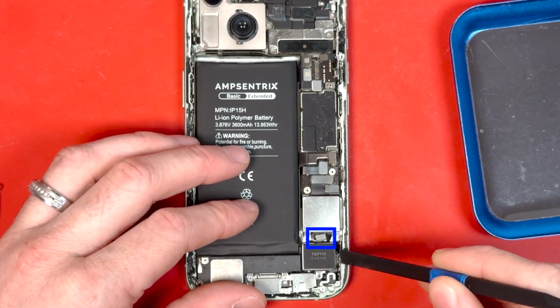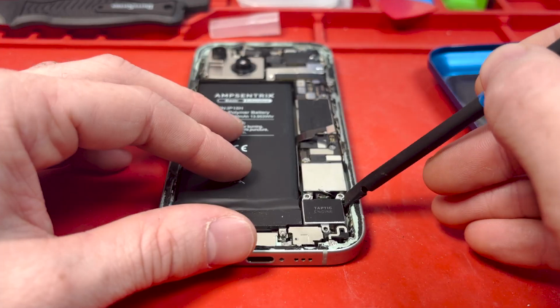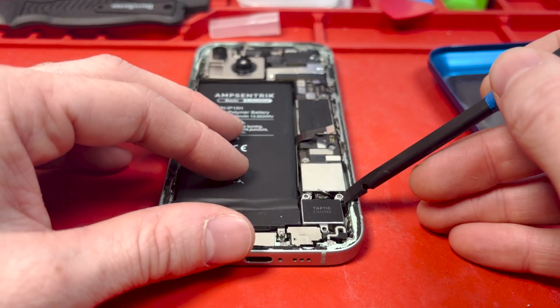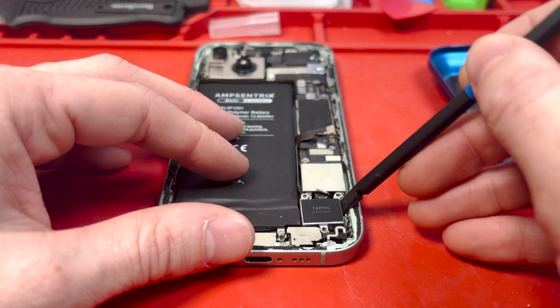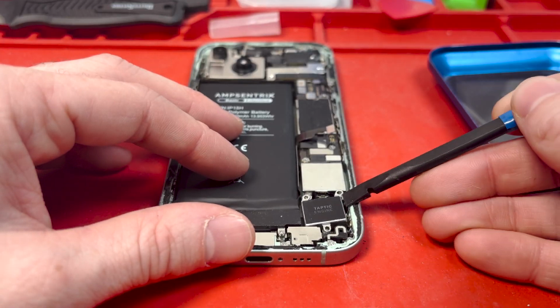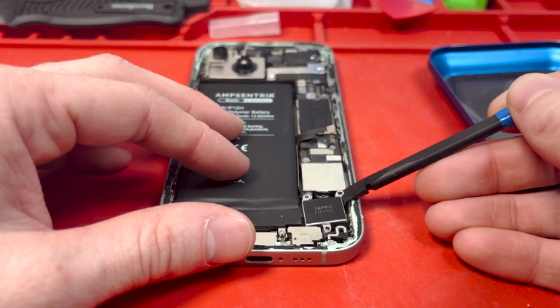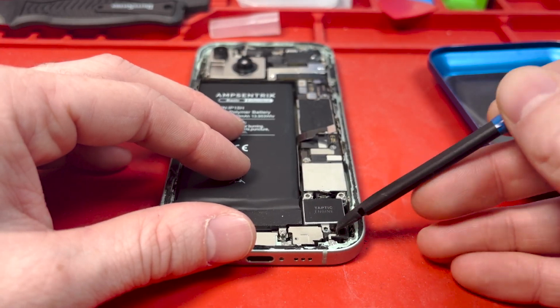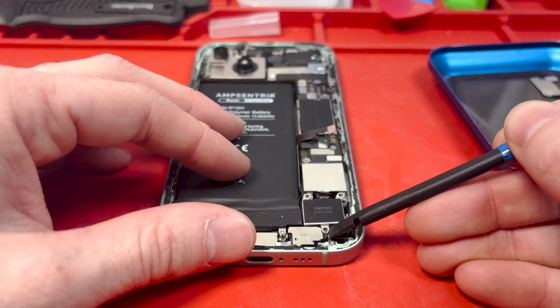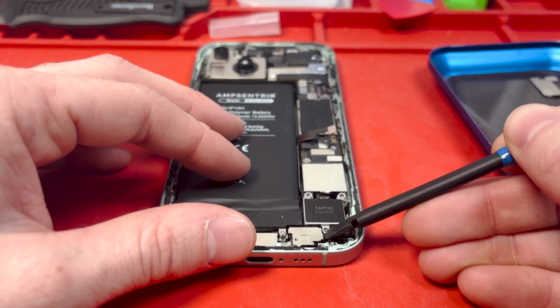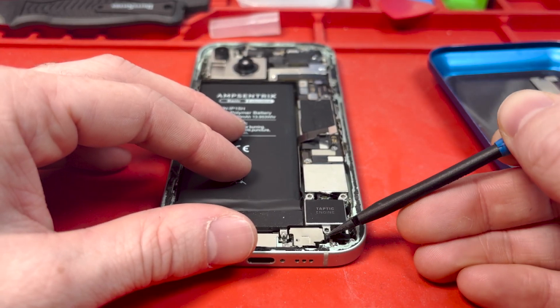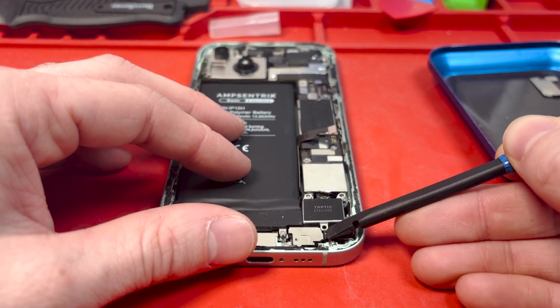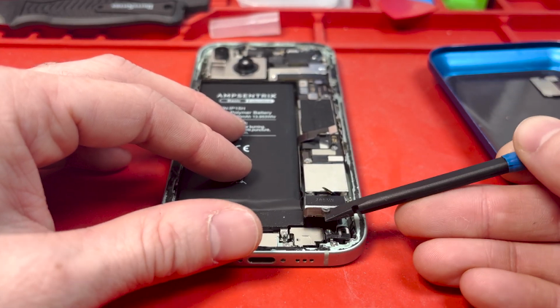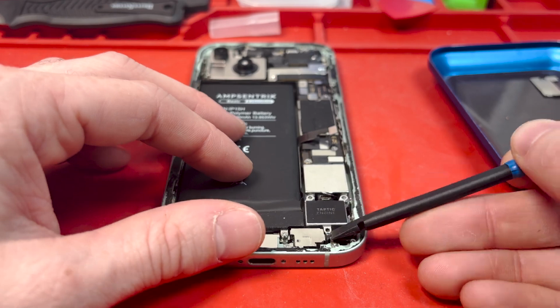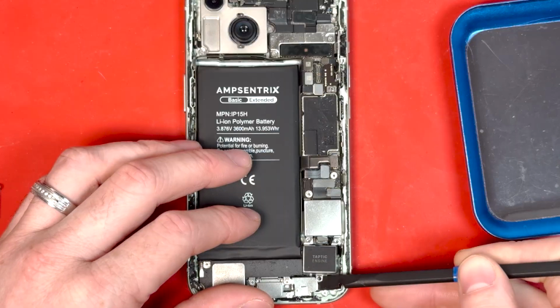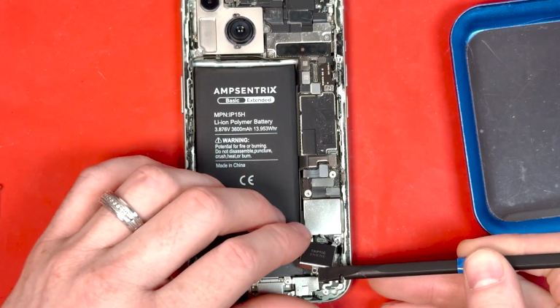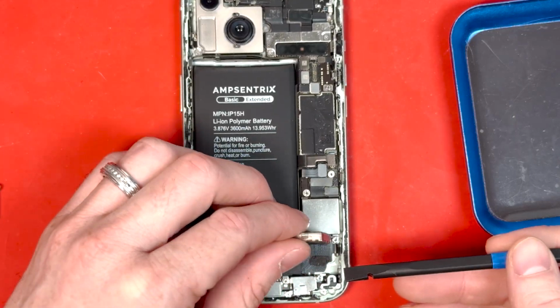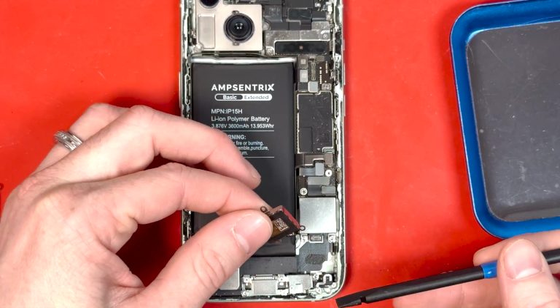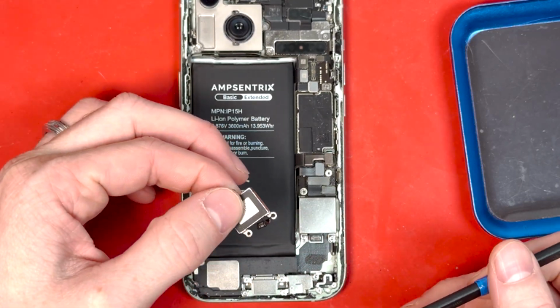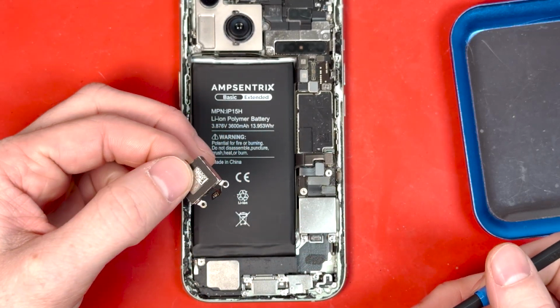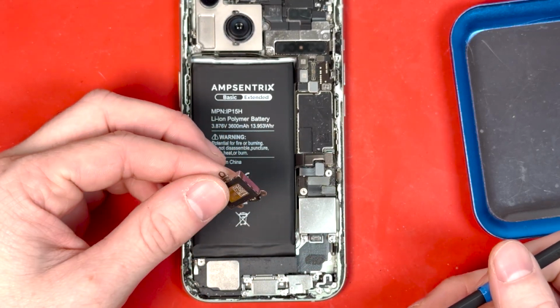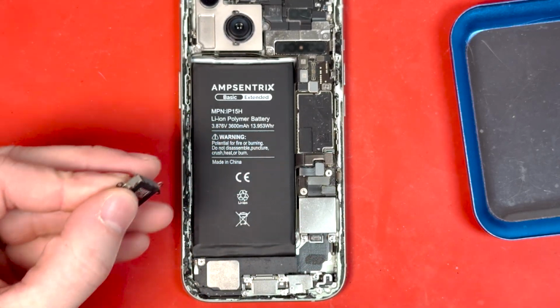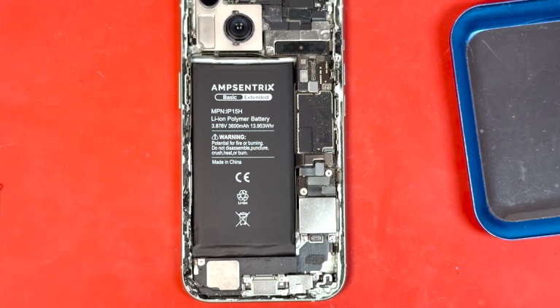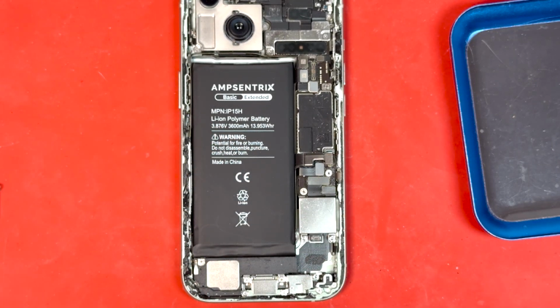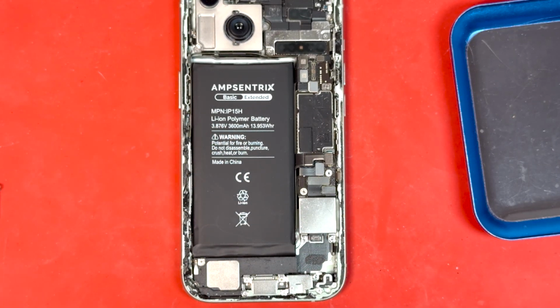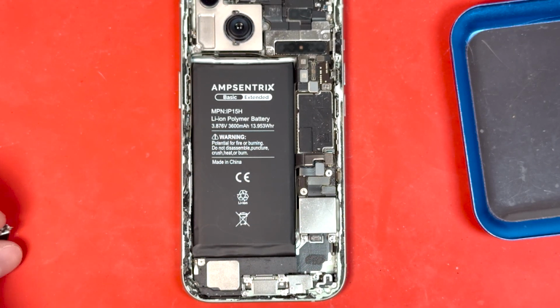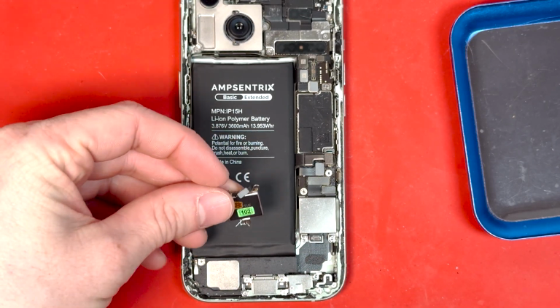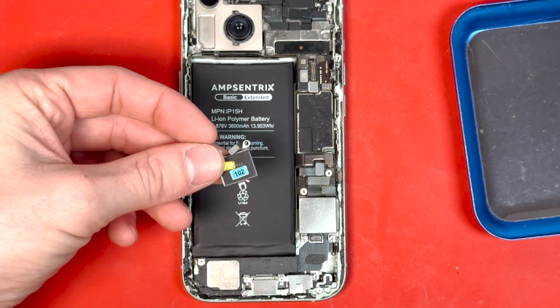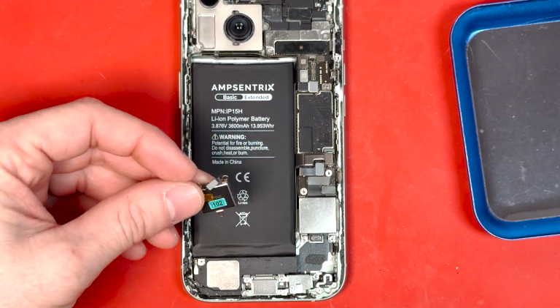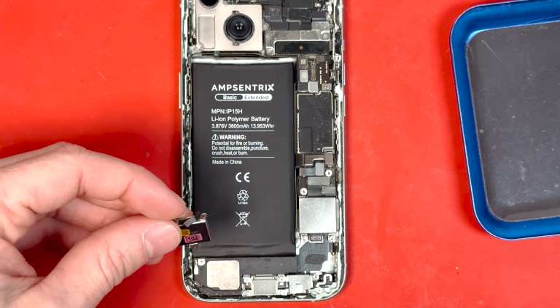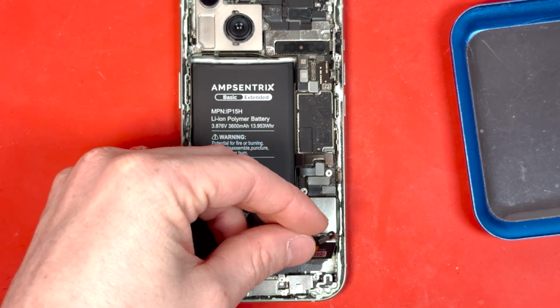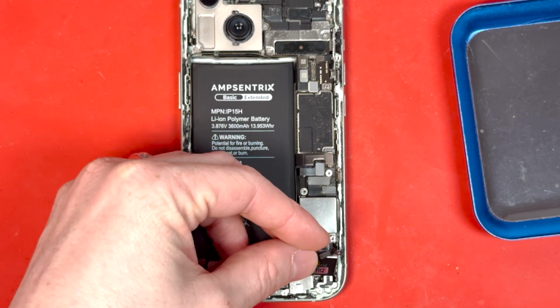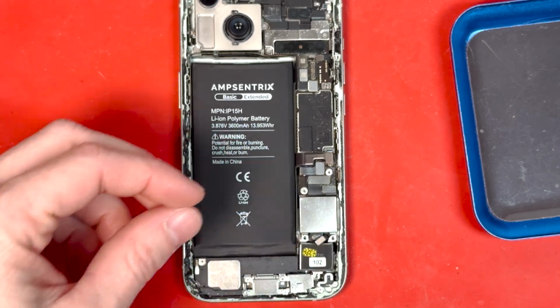Disconnect the taptic engine connector with your plastic spudger, then lift out the taptic engine with your spudger and grab it with your hand. Here's the new part.